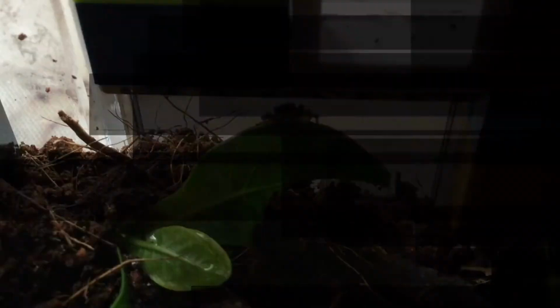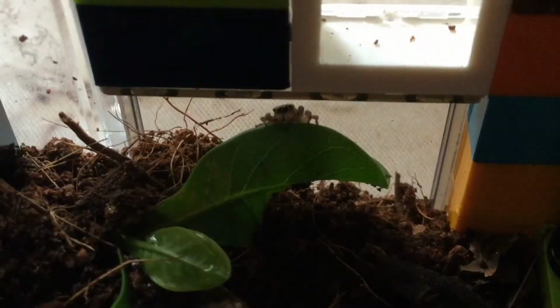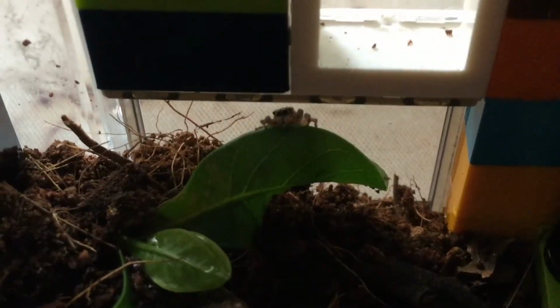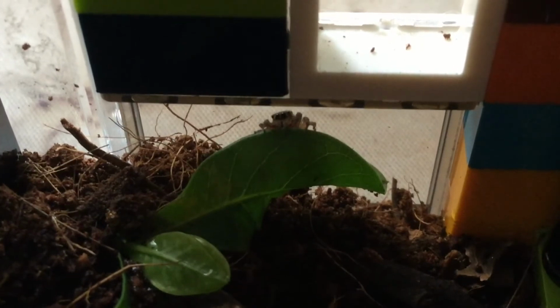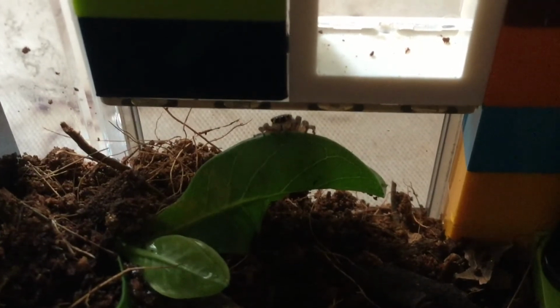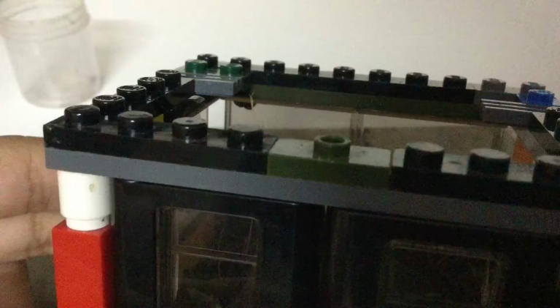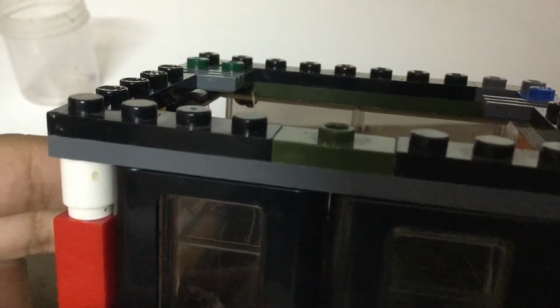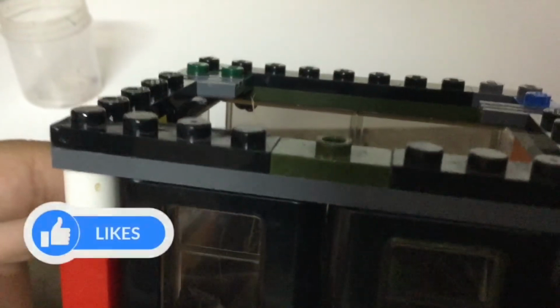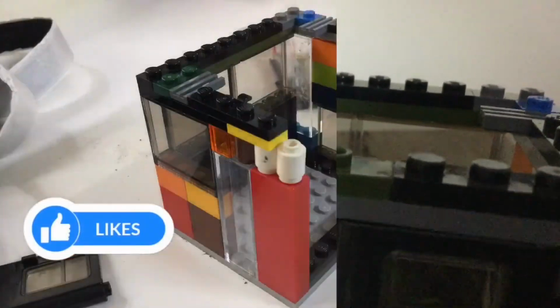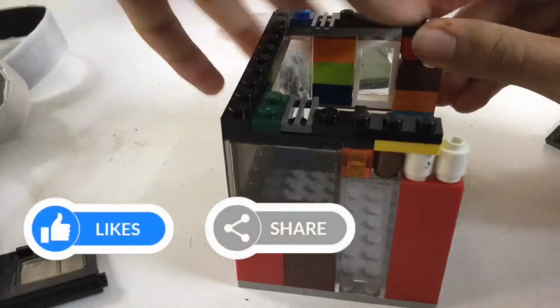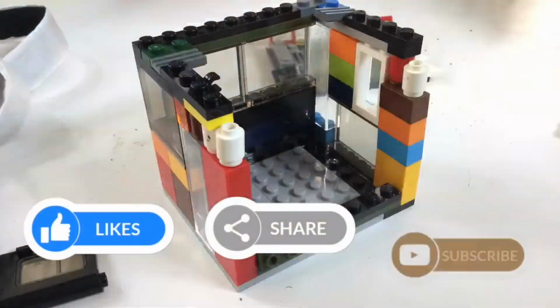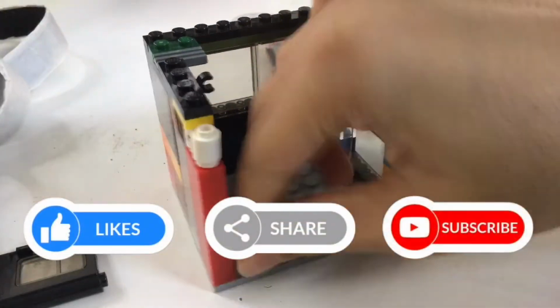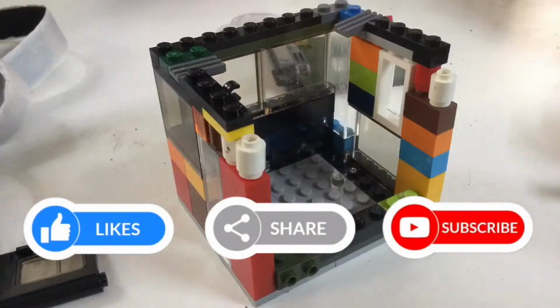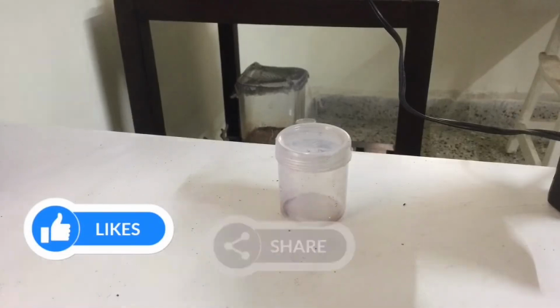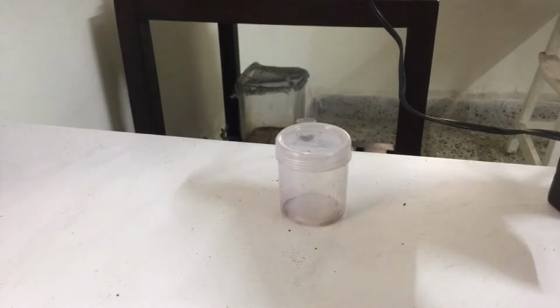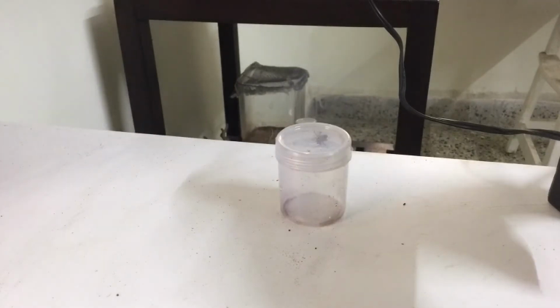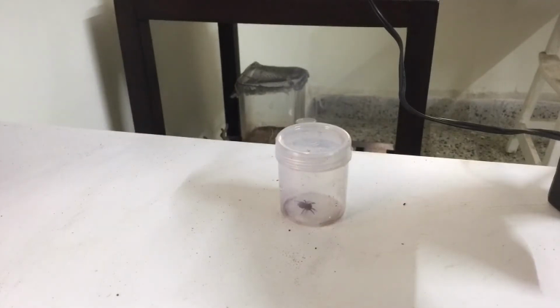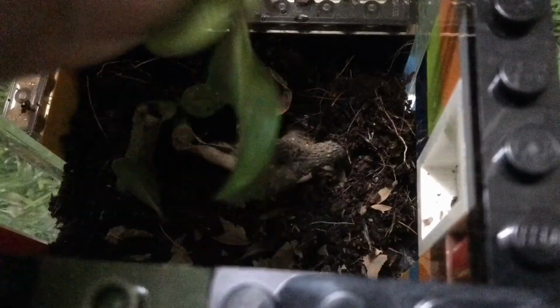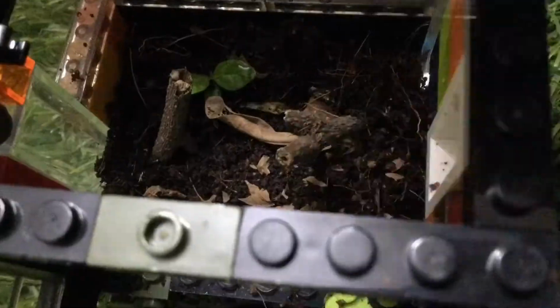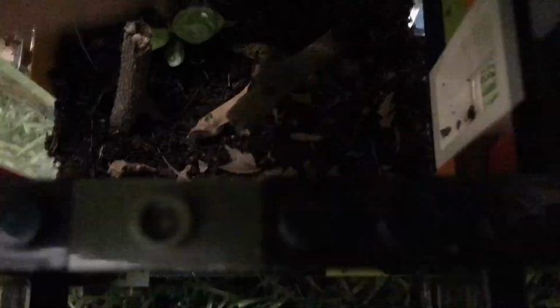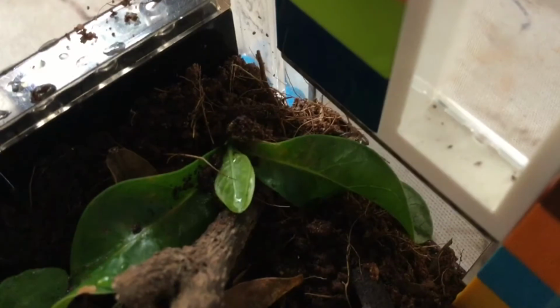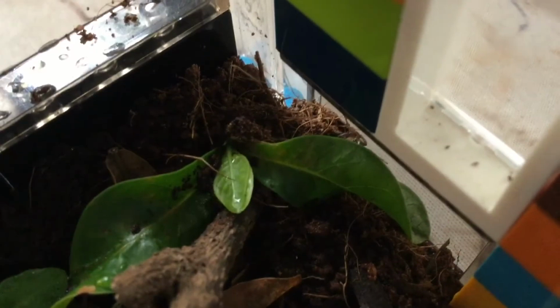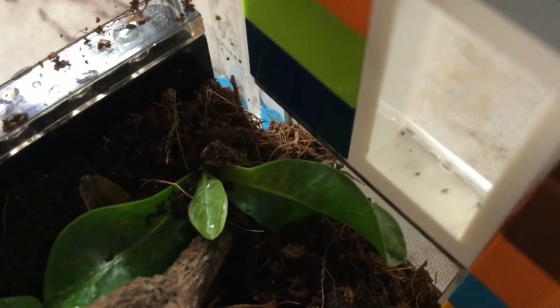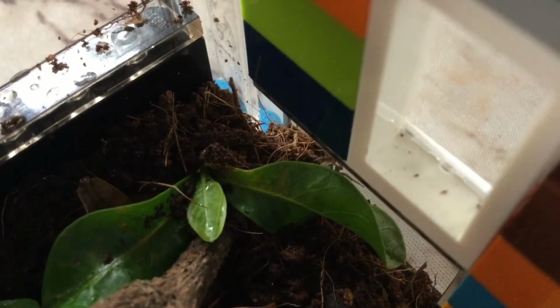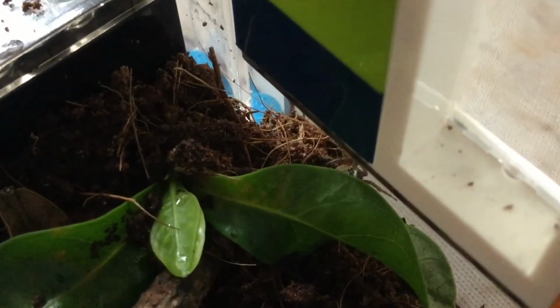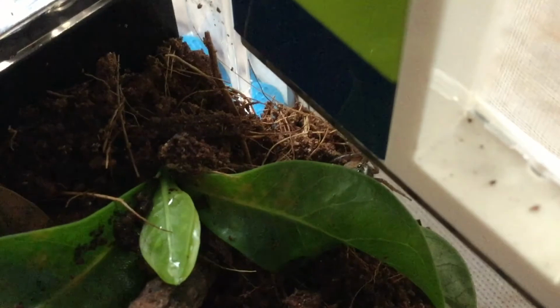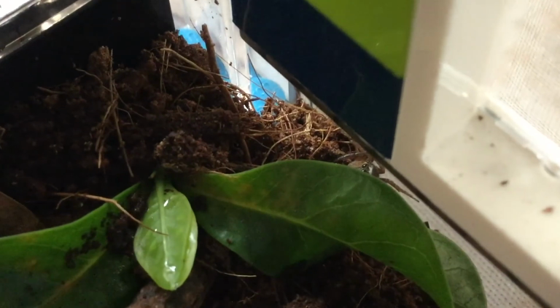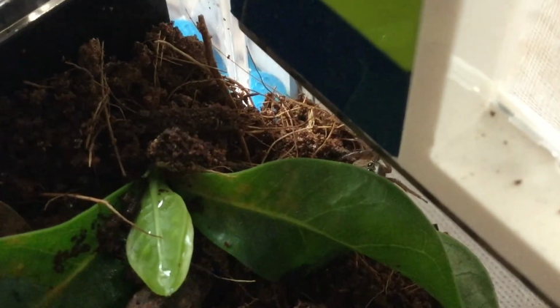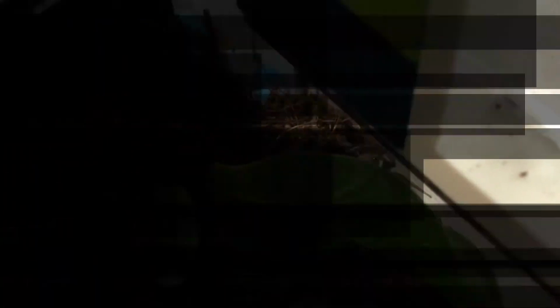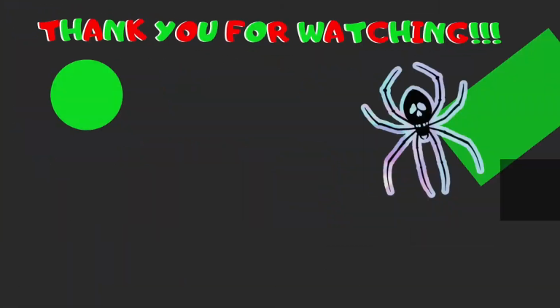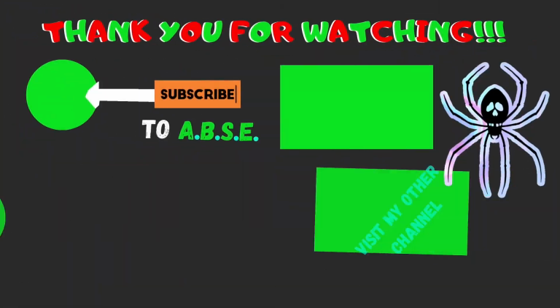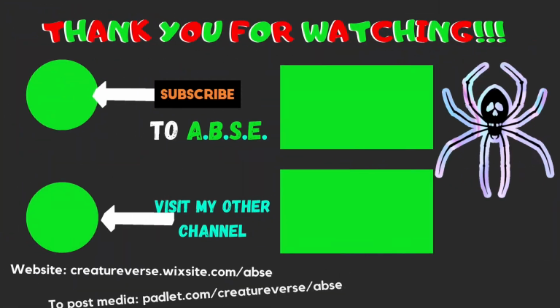I hope you guys liked my project. Please leave a like, a comment, and subscribe to the channel. I have a webinar tomorrow so stay tuned for that. This is ABSE signing out — take care. Goodbye.